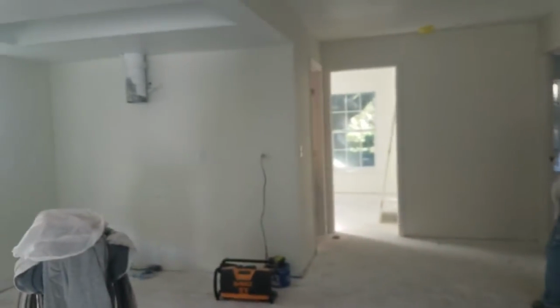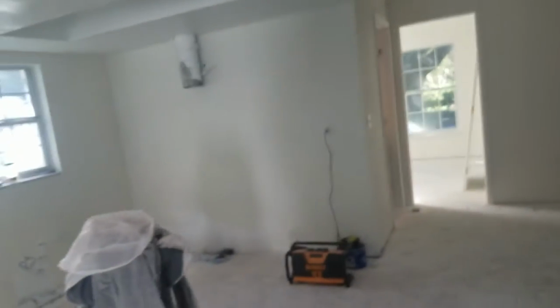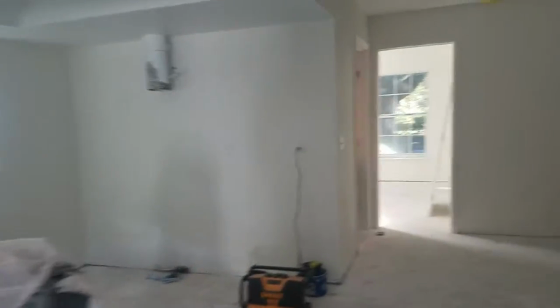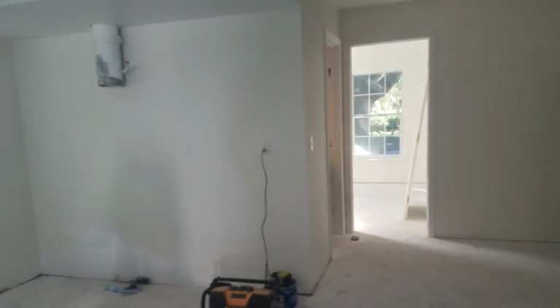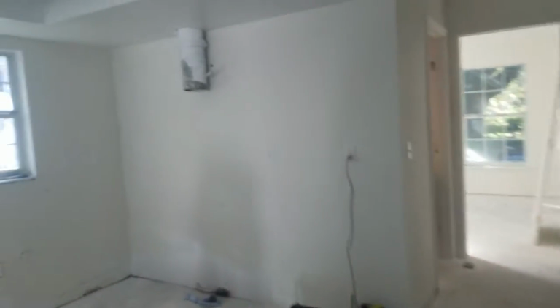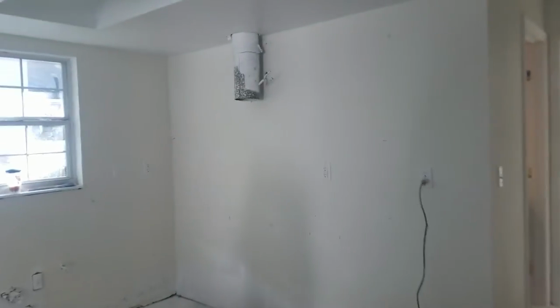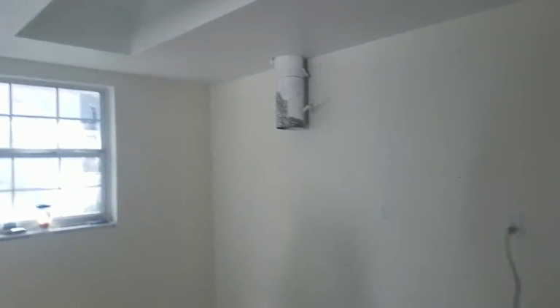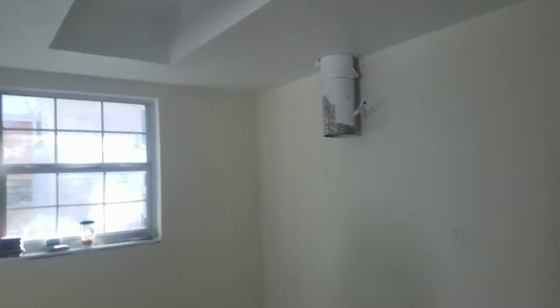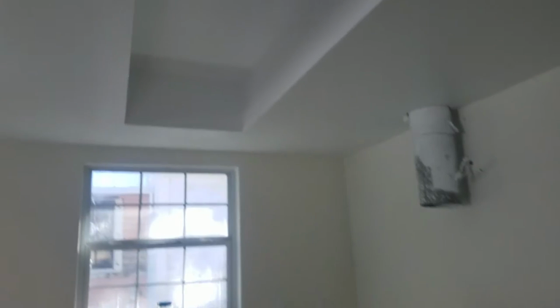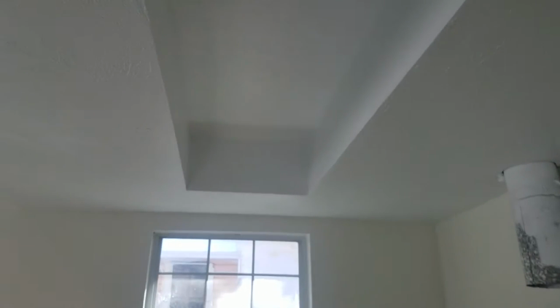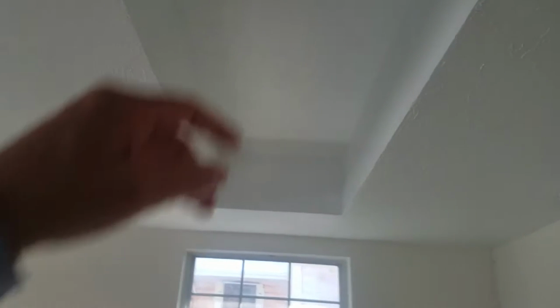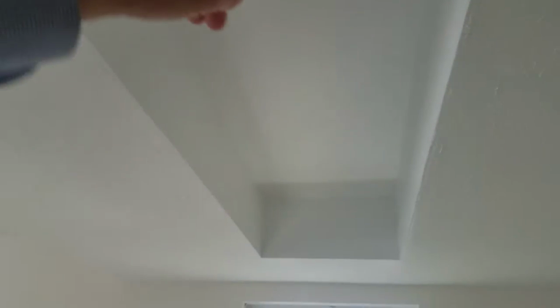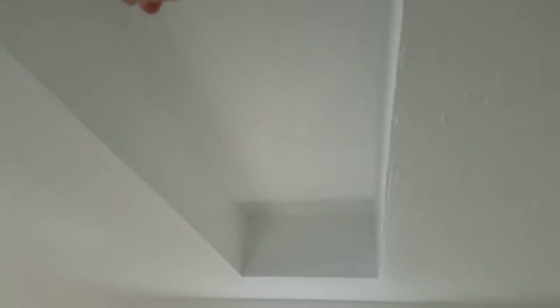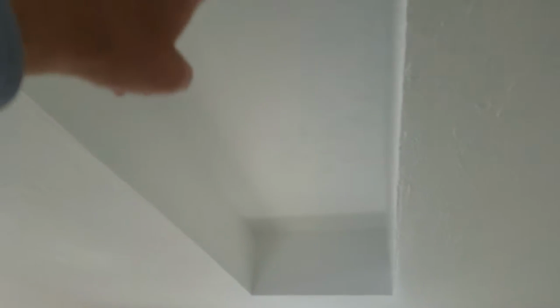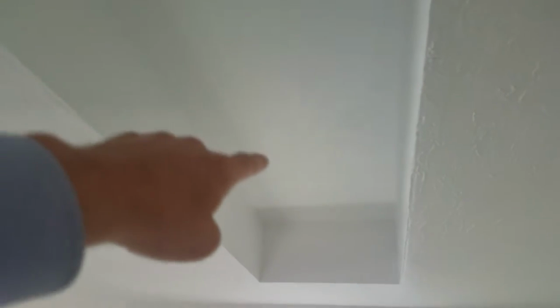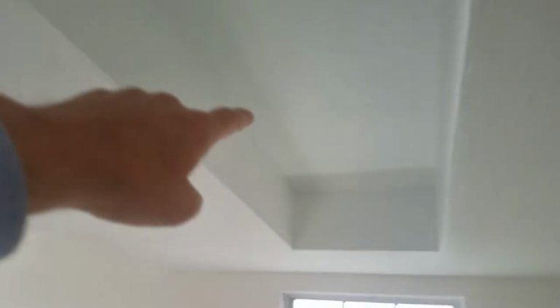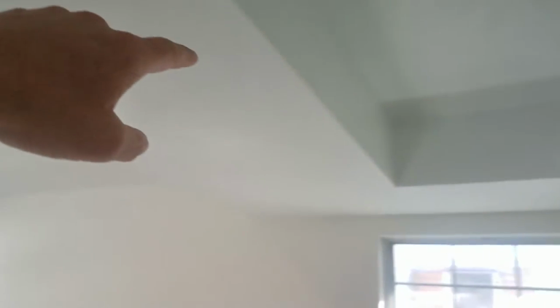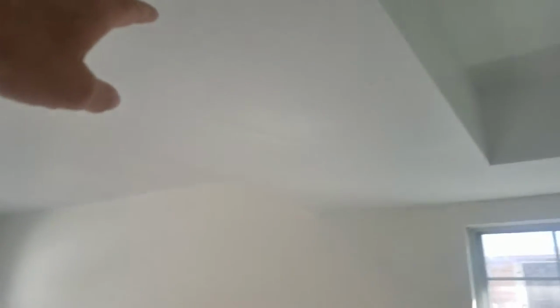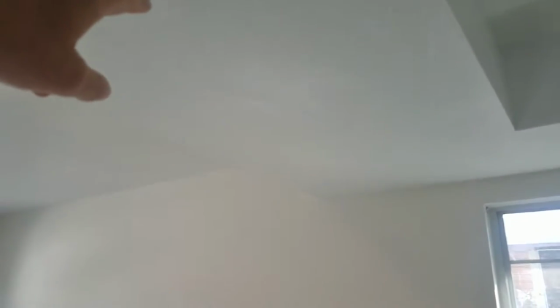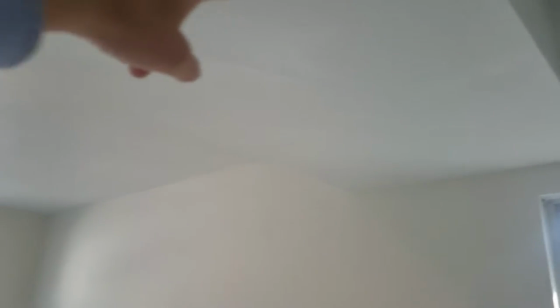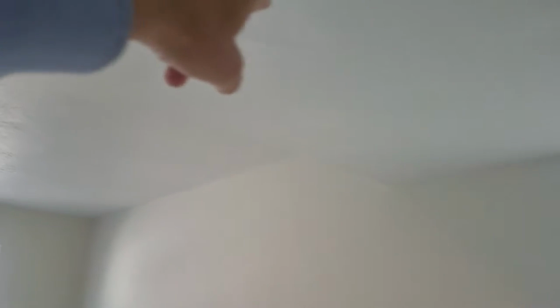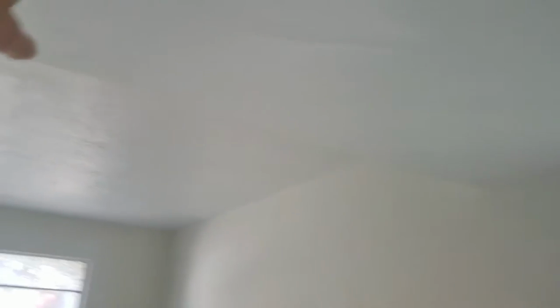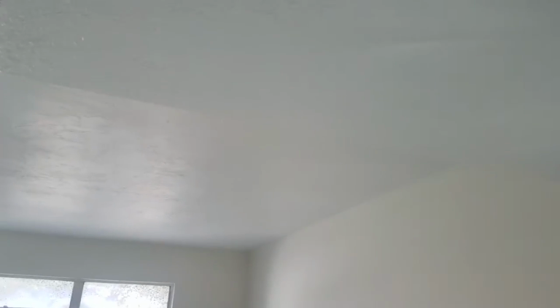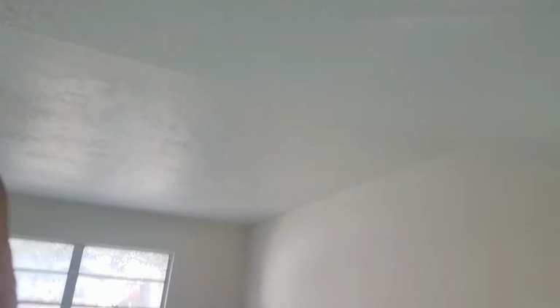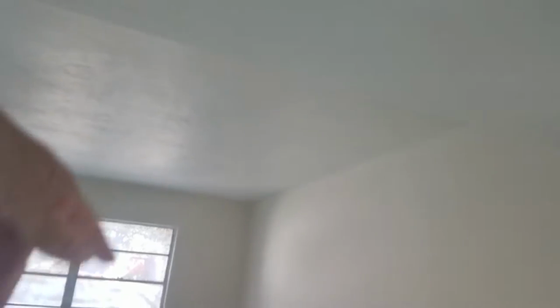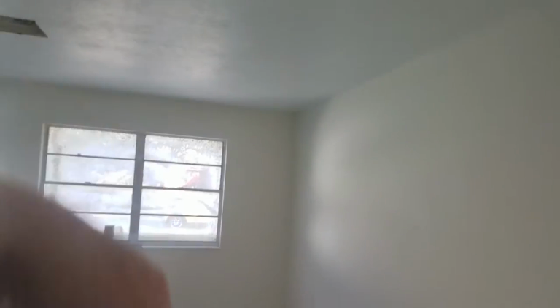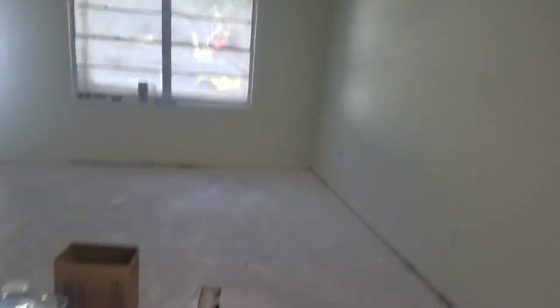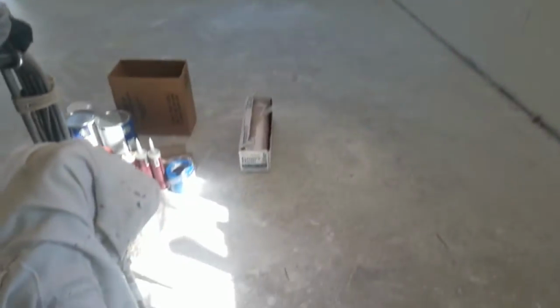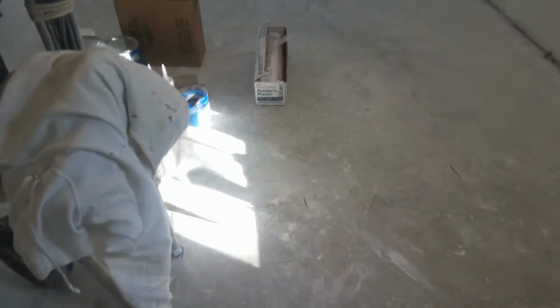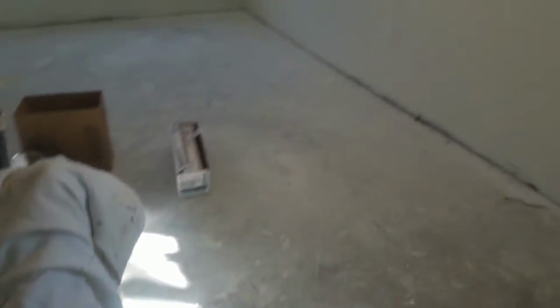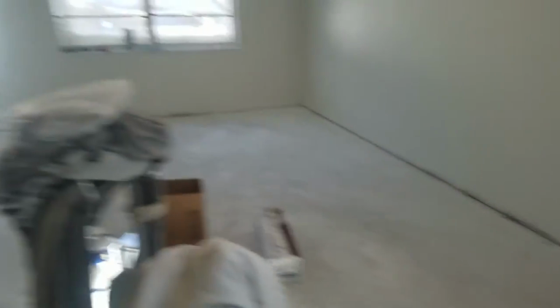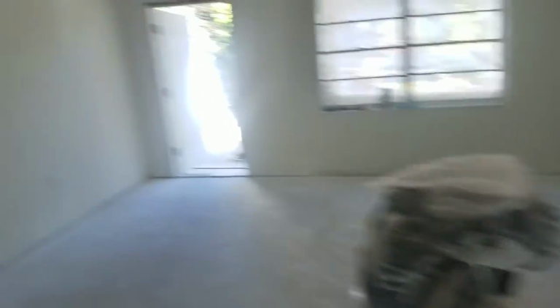One thing I do want to add — we're going to be putting in some can lights up here. I also wanted two pendants, which are going to hang down over the bar, which will sit right here.